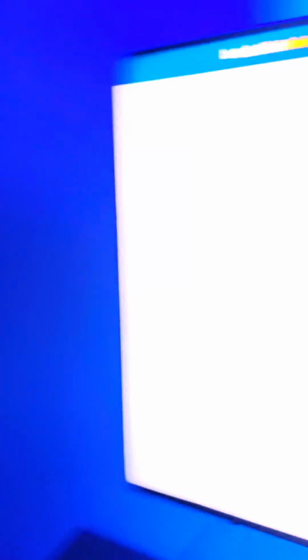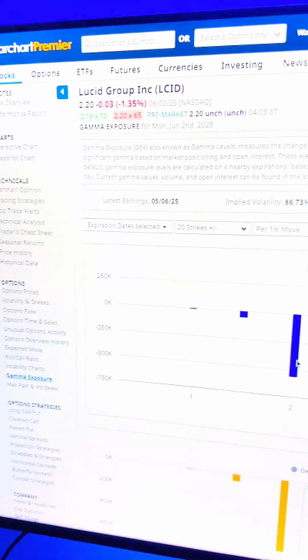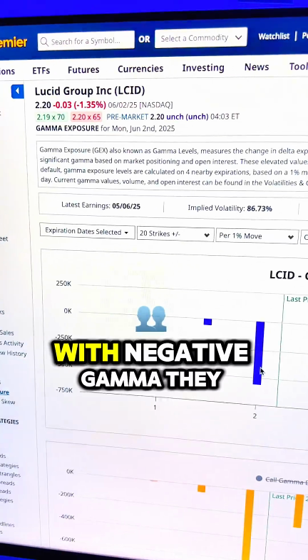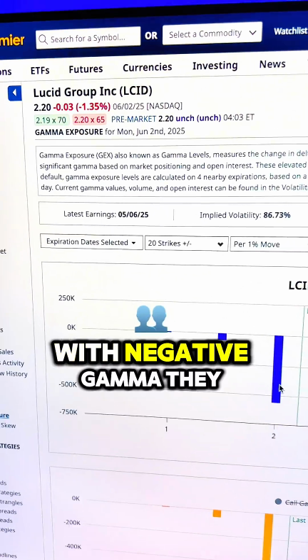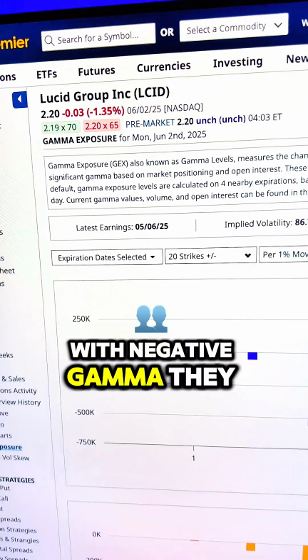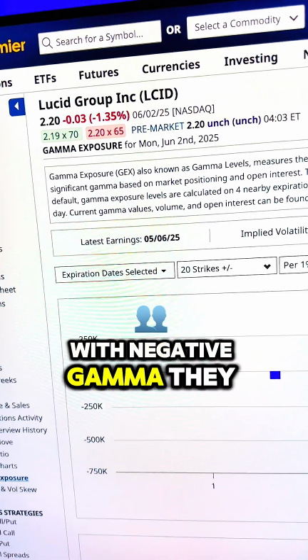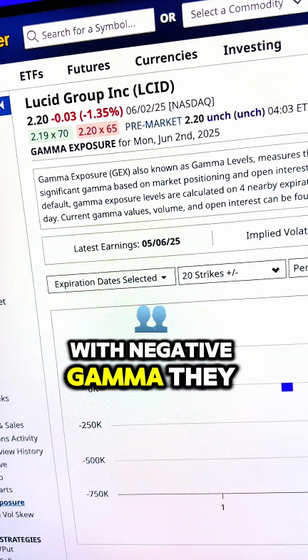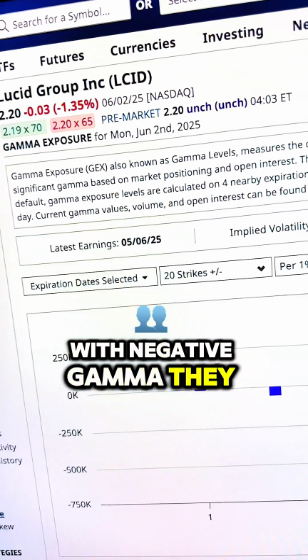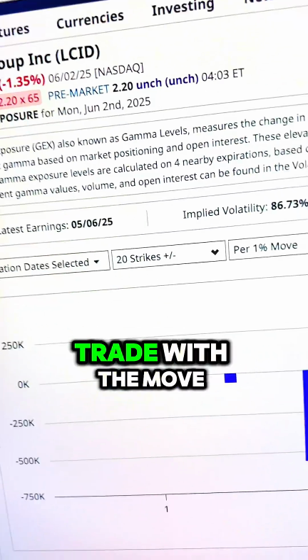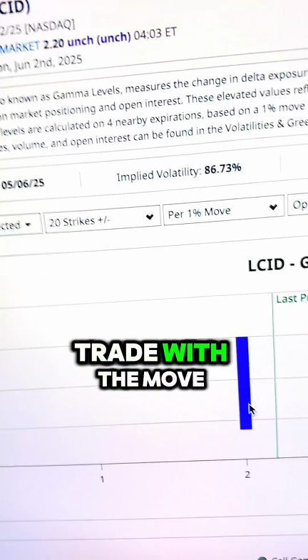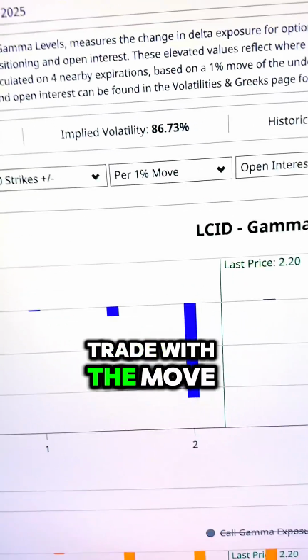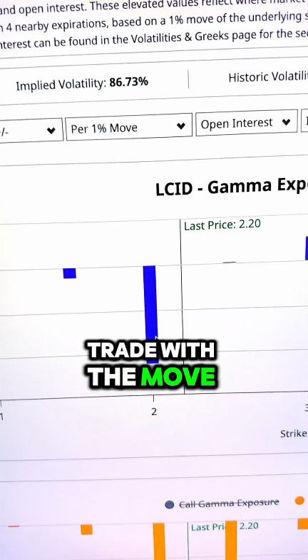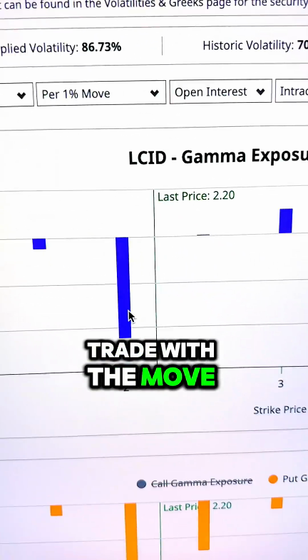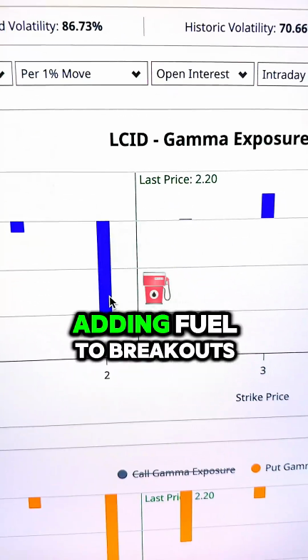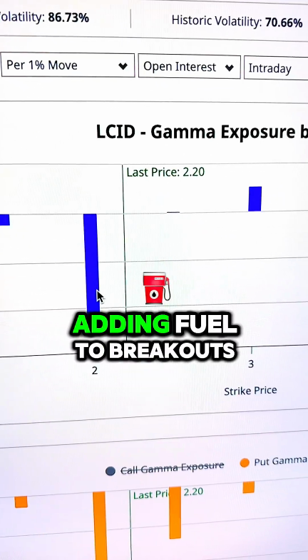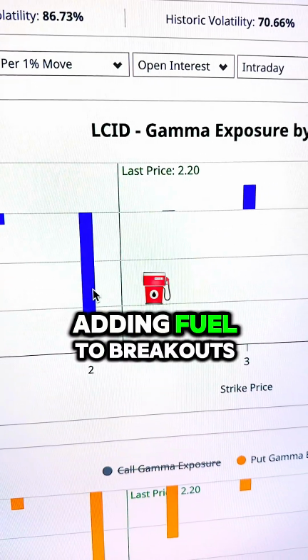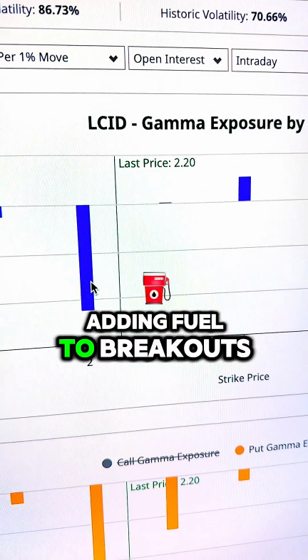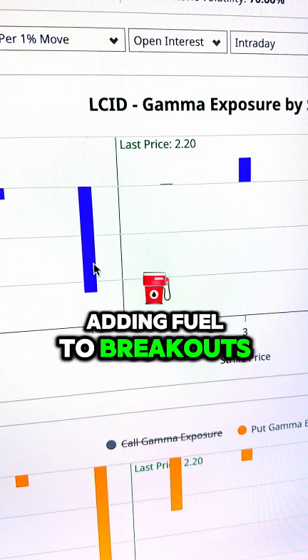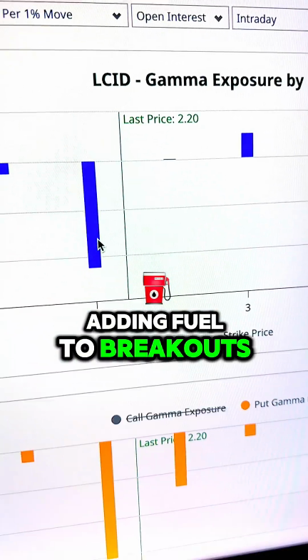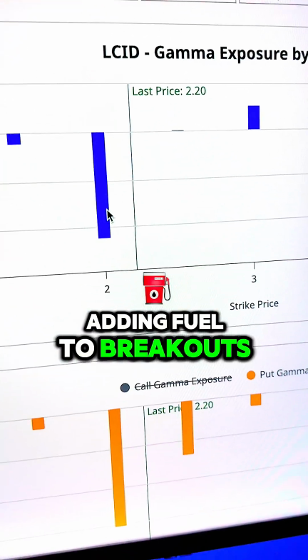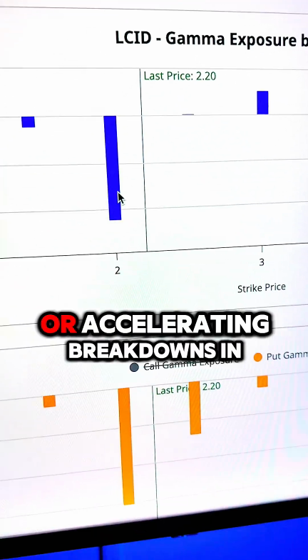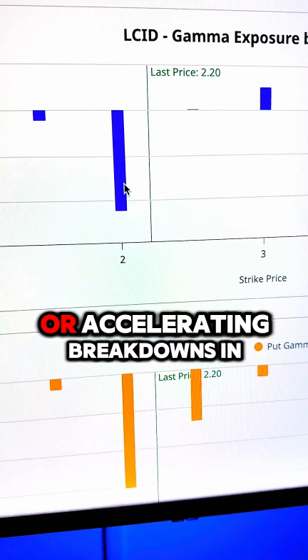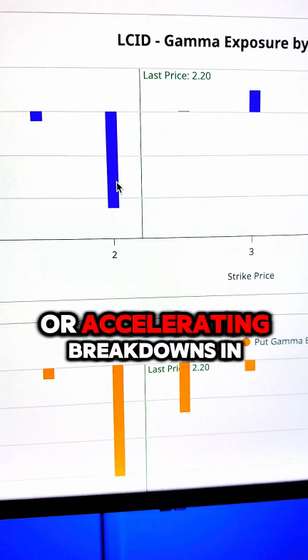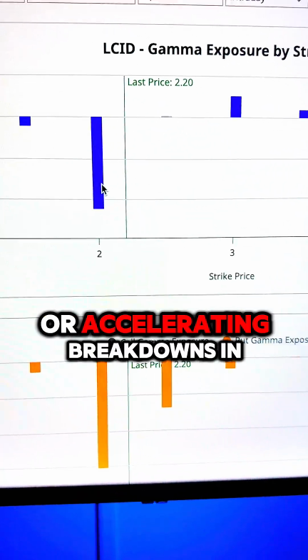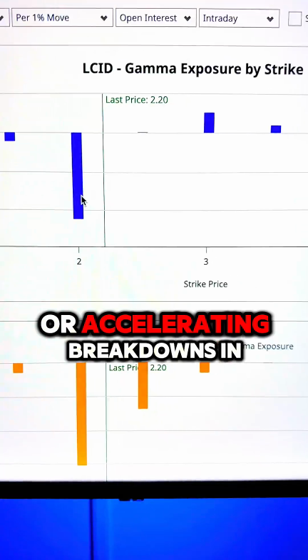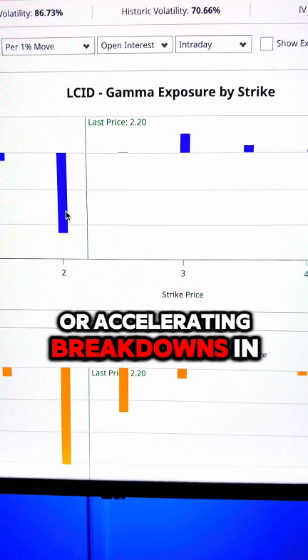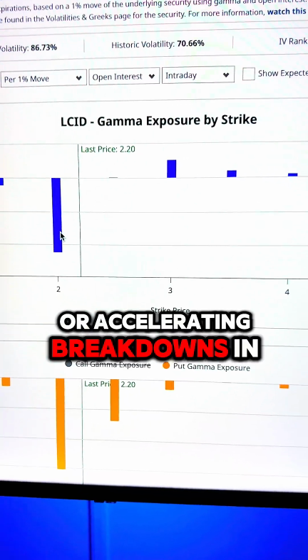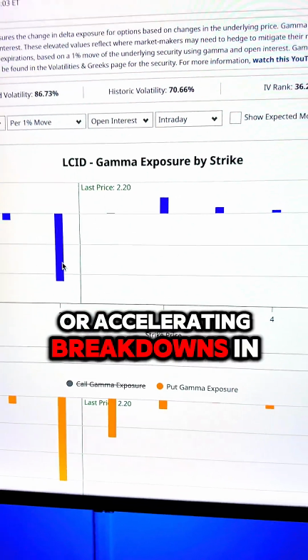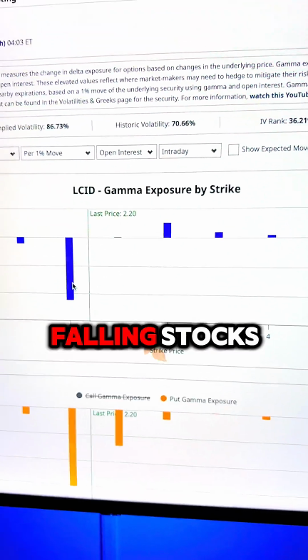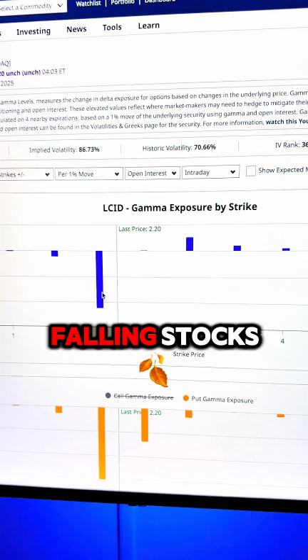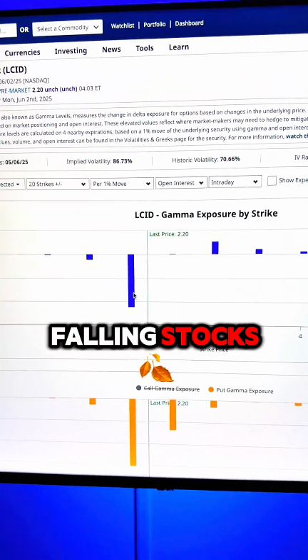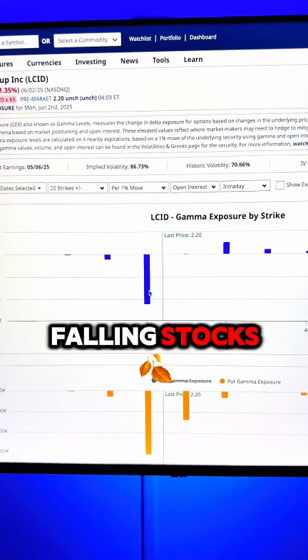With negative Gamma, they trade with the move, adding fuel to breakouts or accelerating breakdowns in falling stocks.